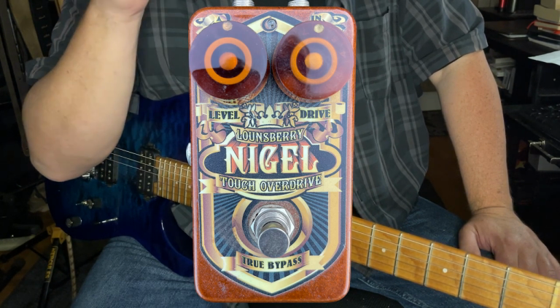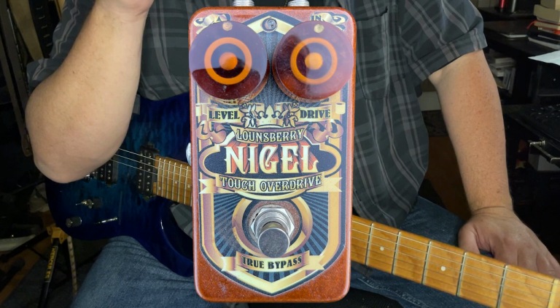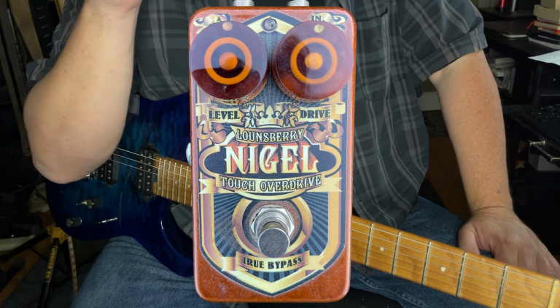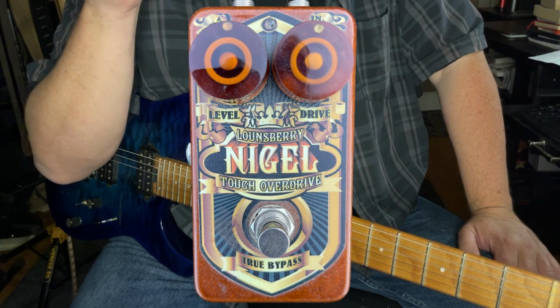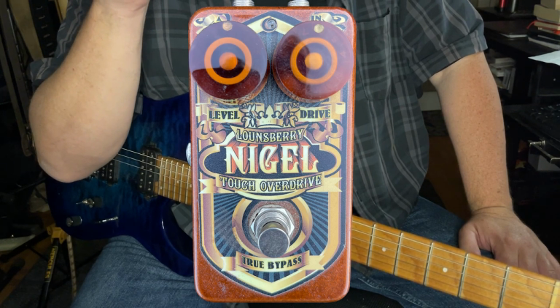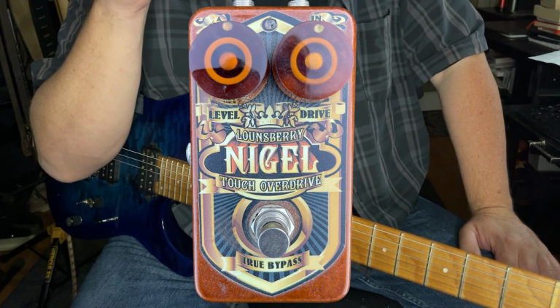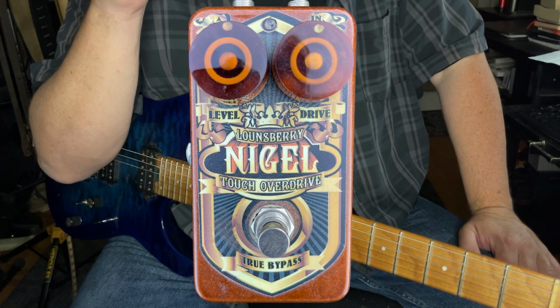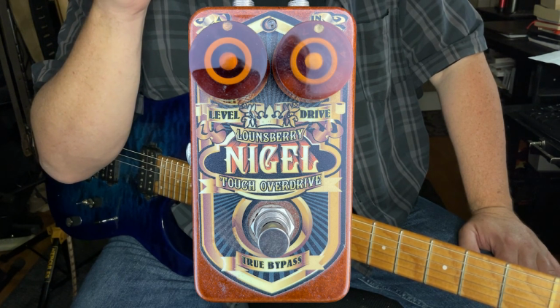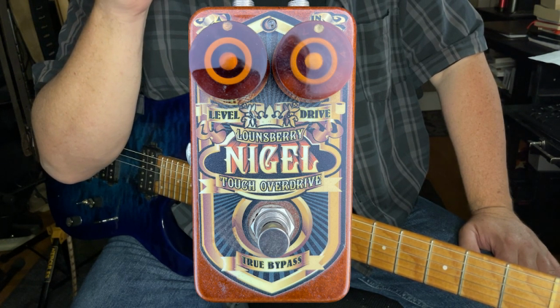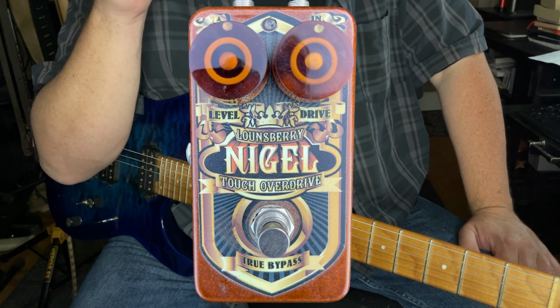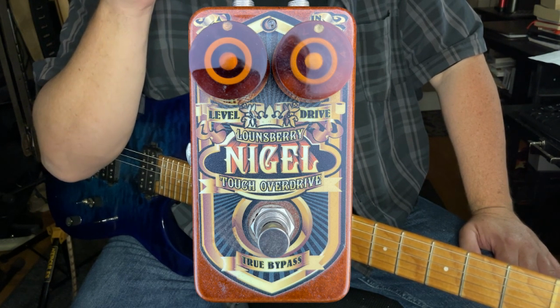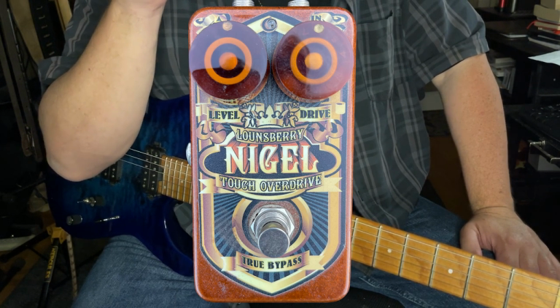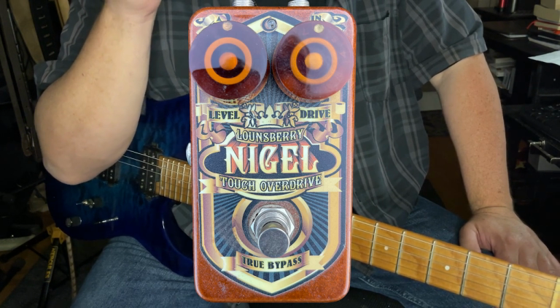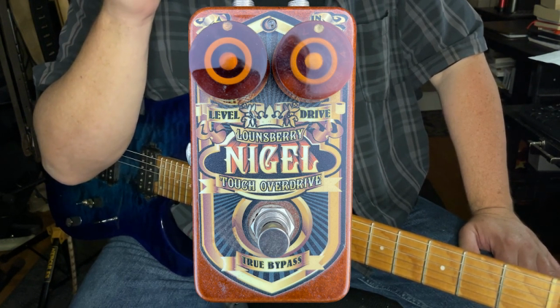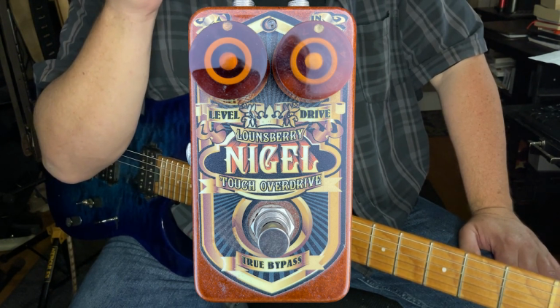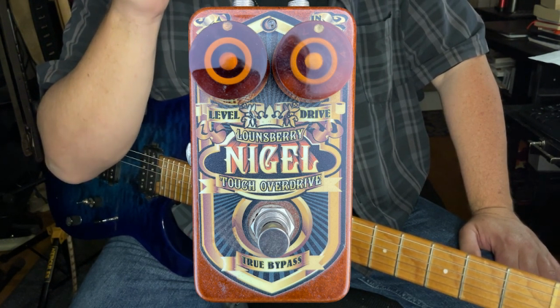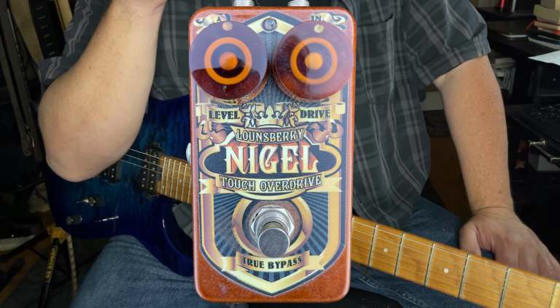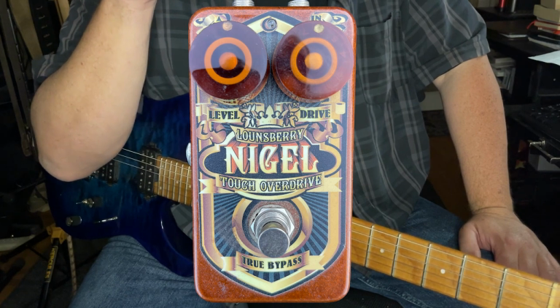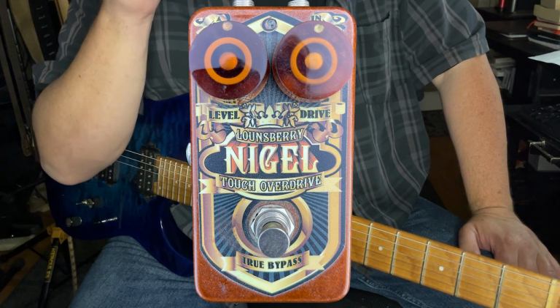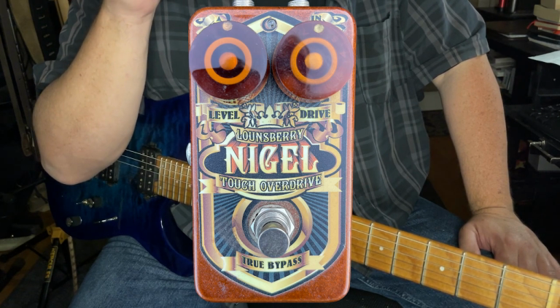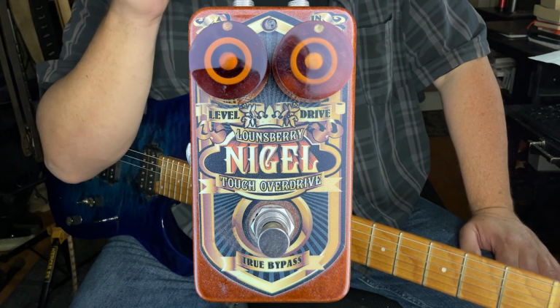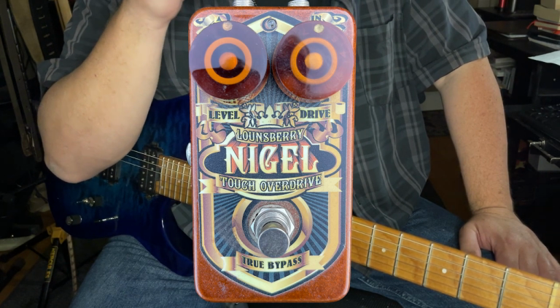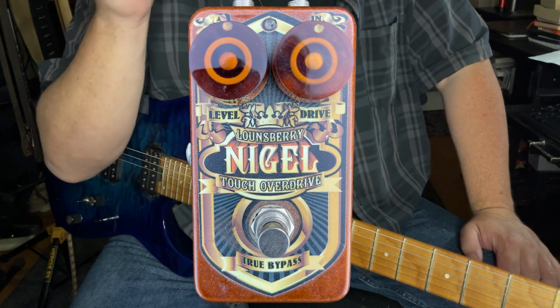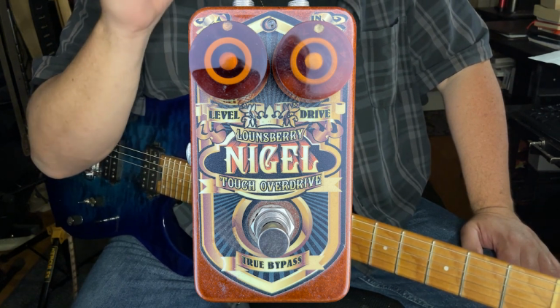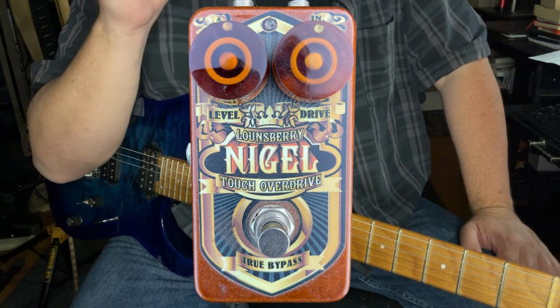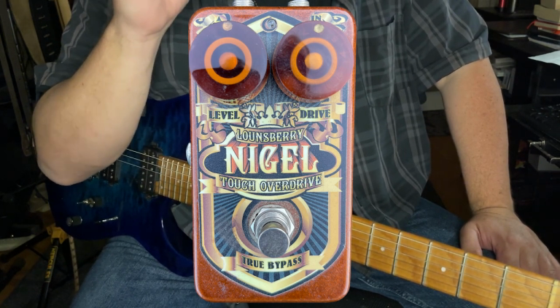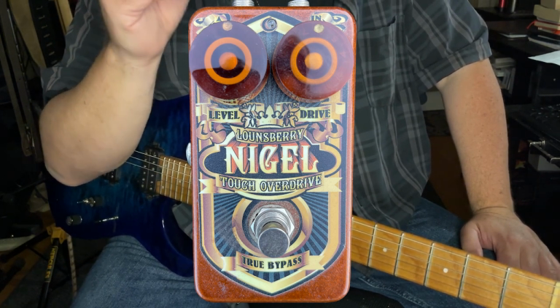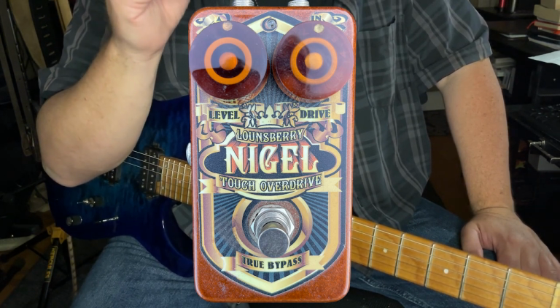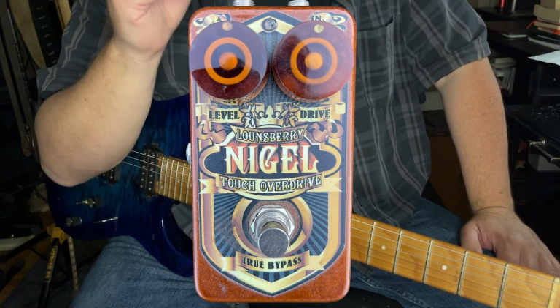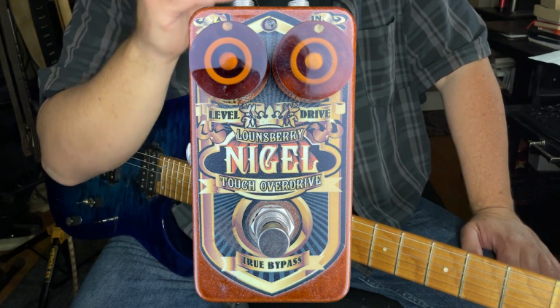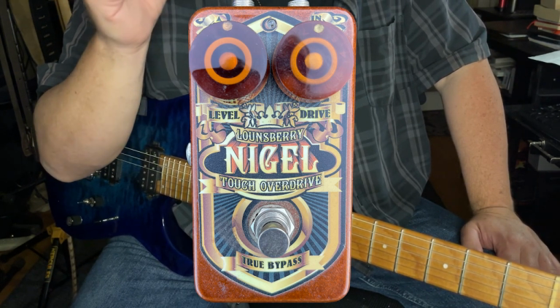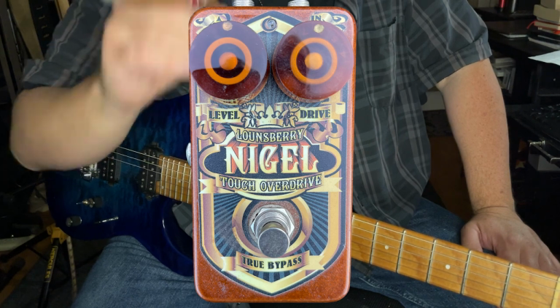This is an interesting pedal. First of all, it is a very compact, beautifully designed pedal — it's a pretty pedal to look at. It's kind of a root beer color with some lovely artwork.